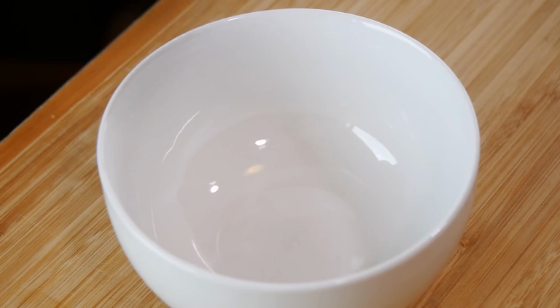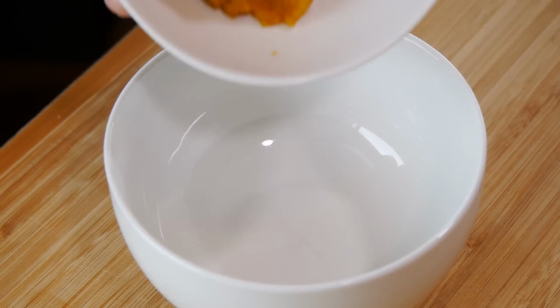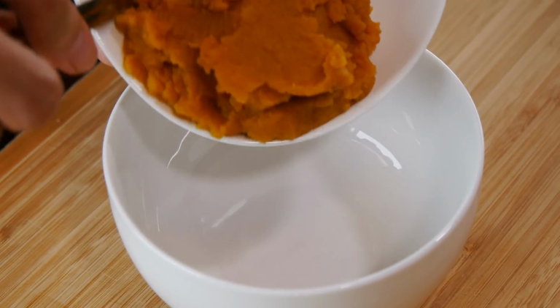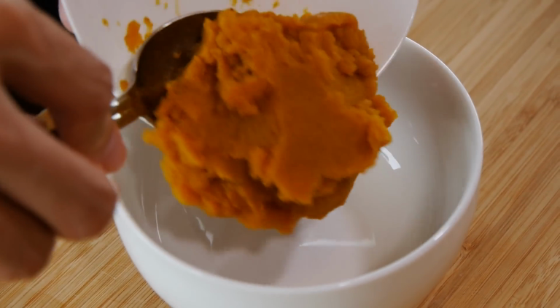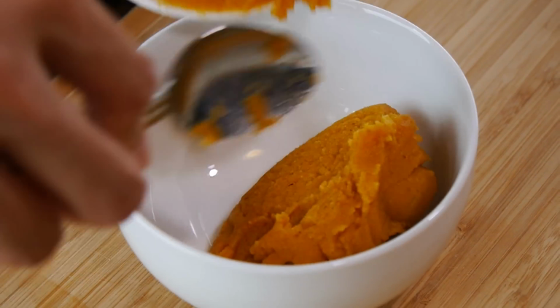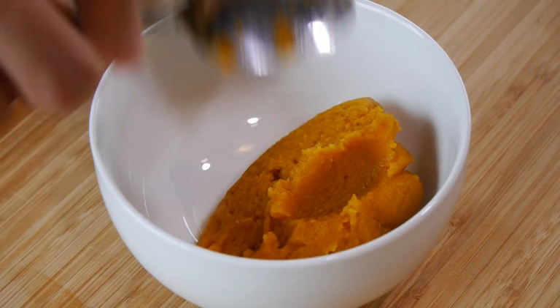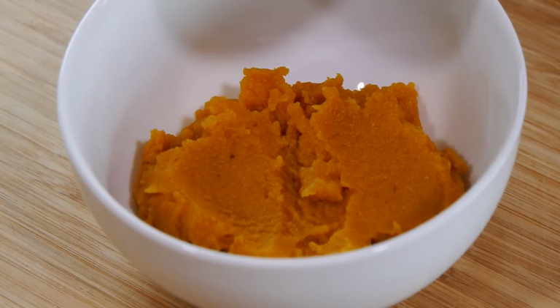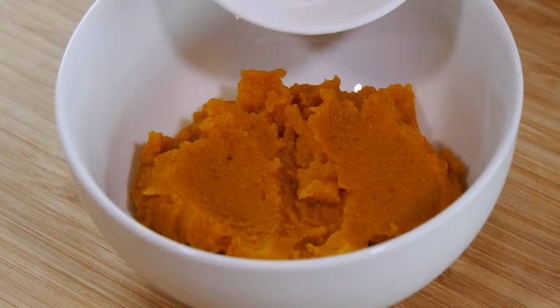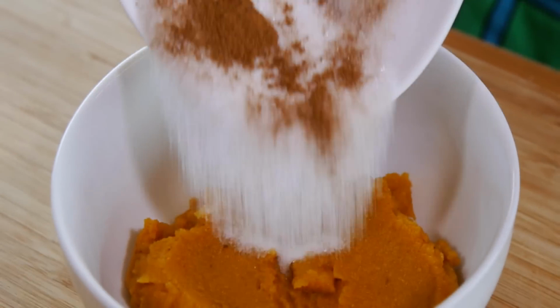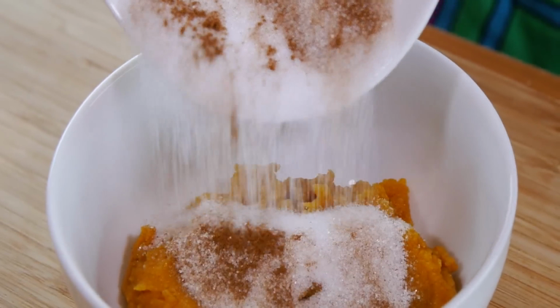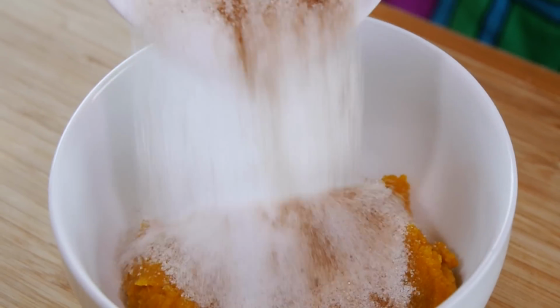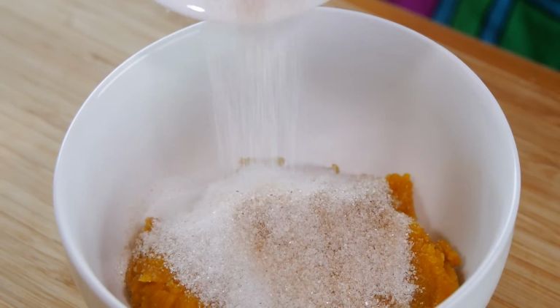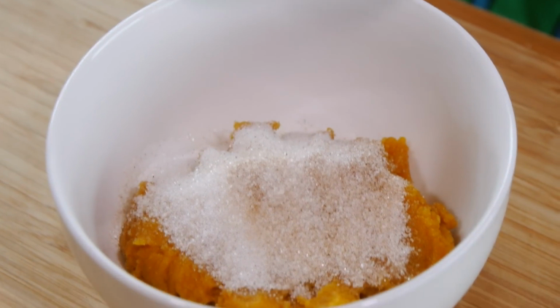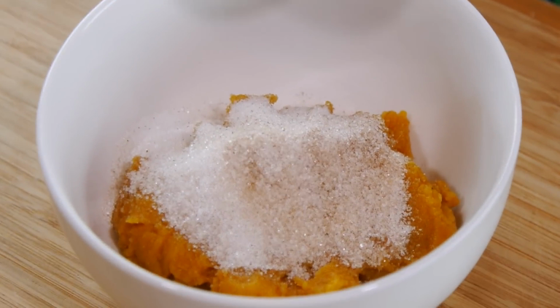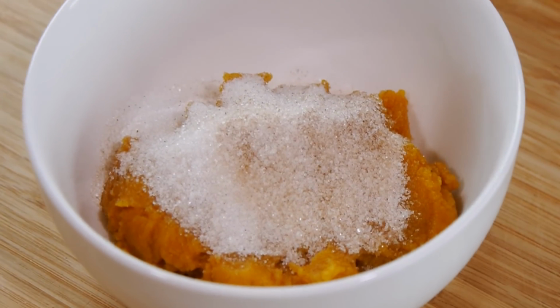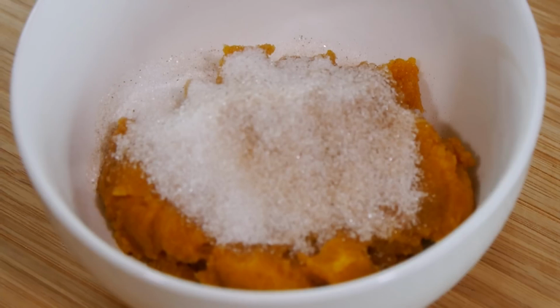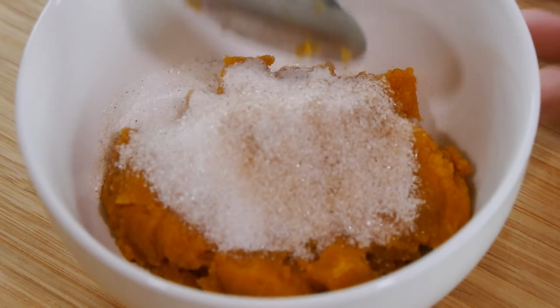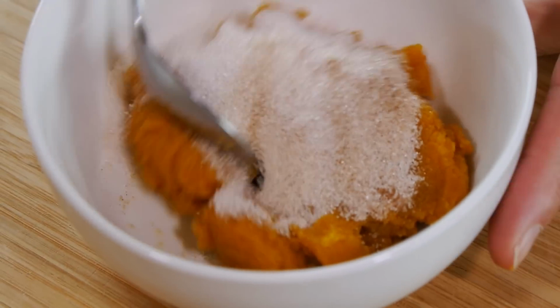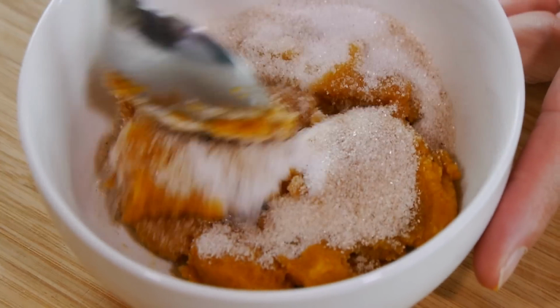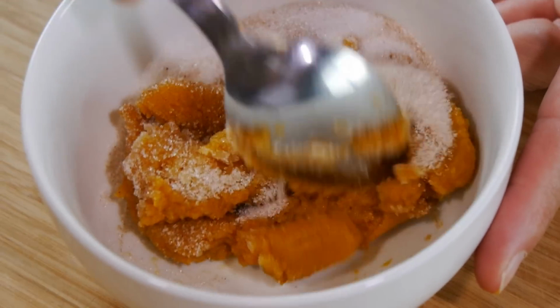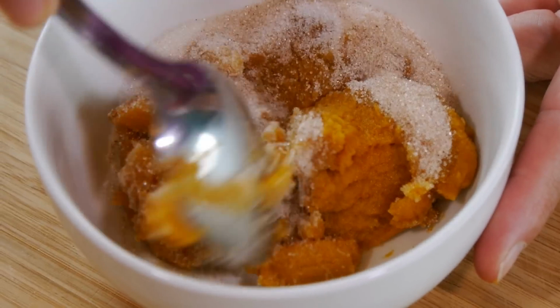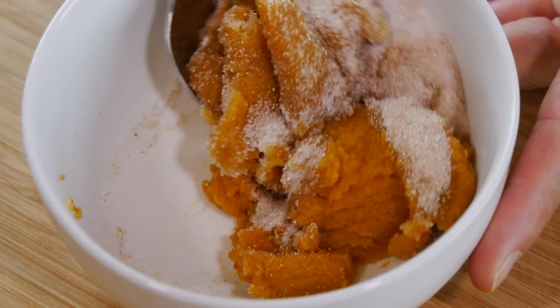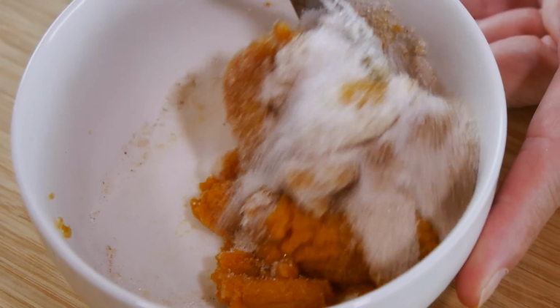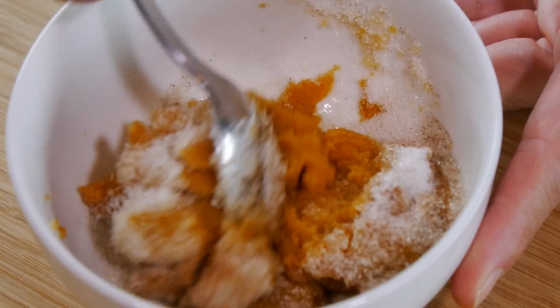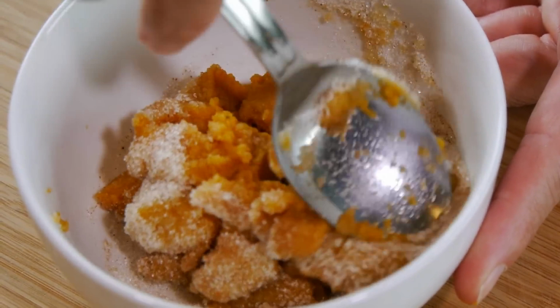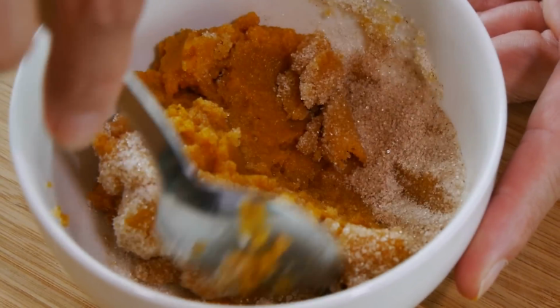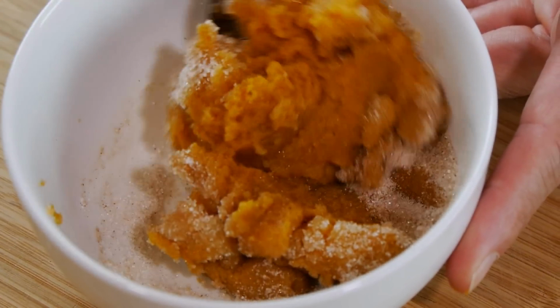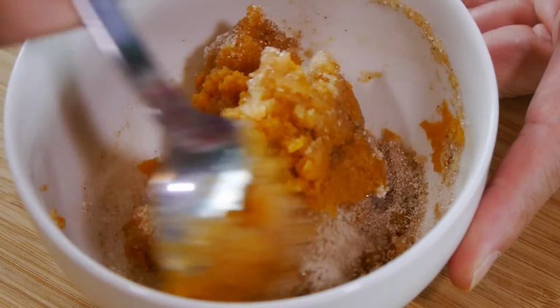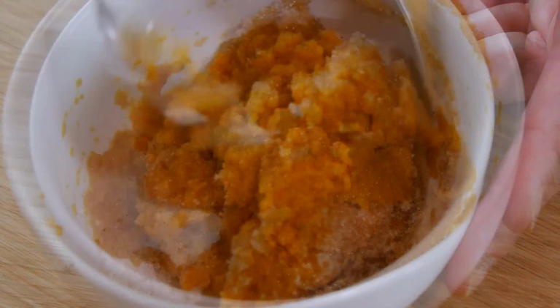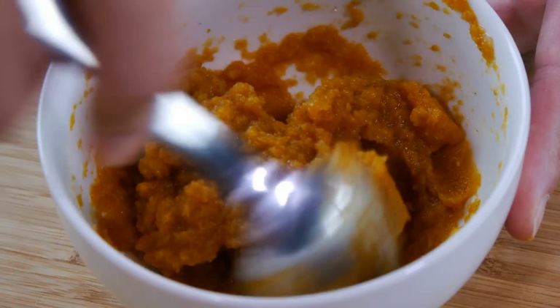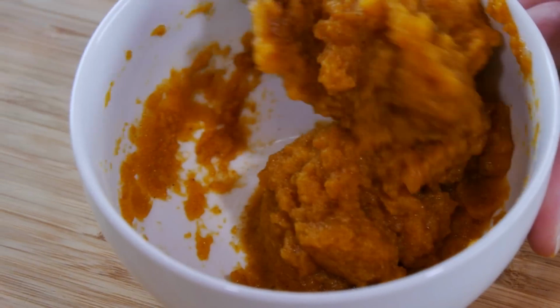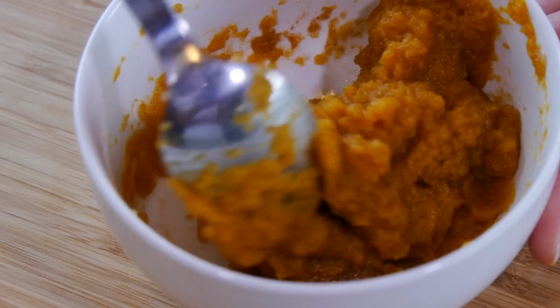Now set this to the side and in a separate bowl, combine the pumpkin along with your sugar and cinnamon. You can go ahead and use maple syrup or honey if you like — it's really up to you. Give this a good mix around.